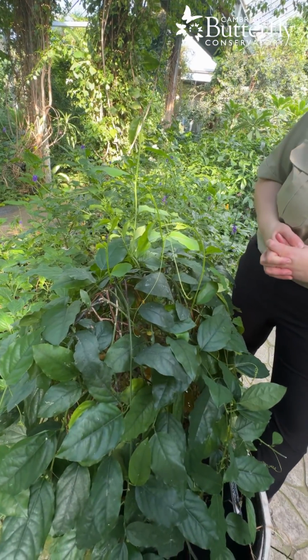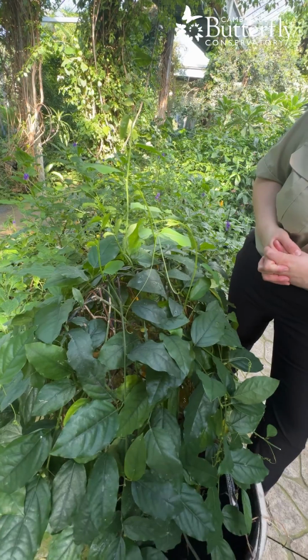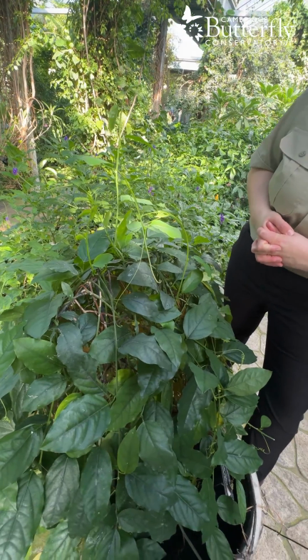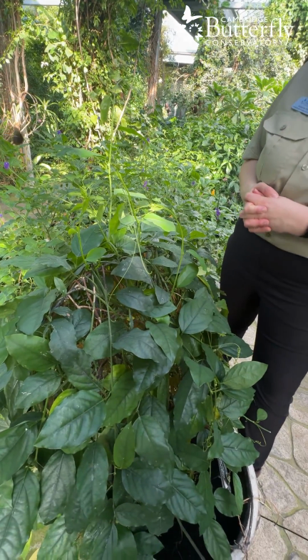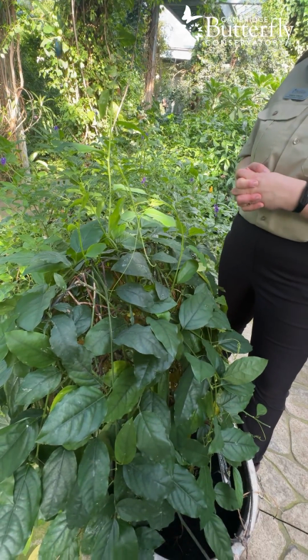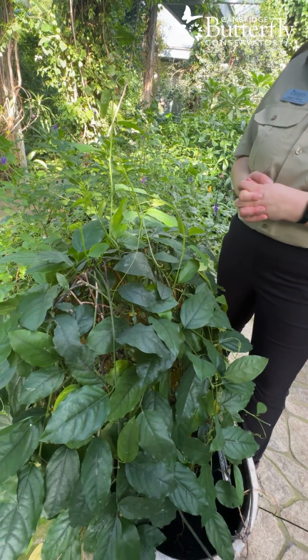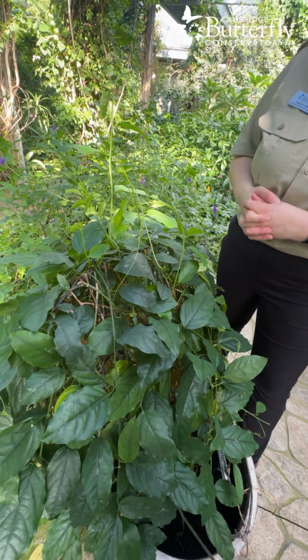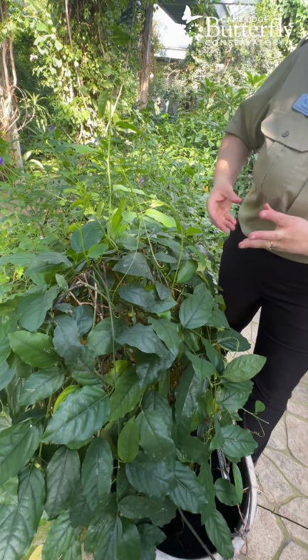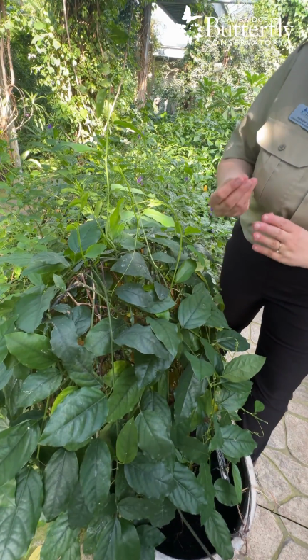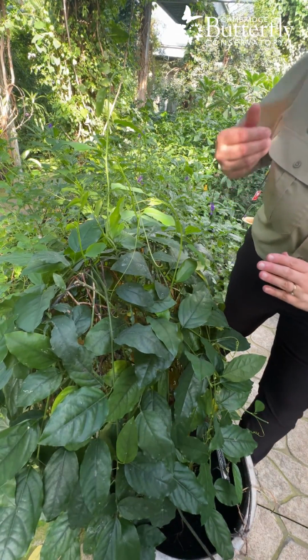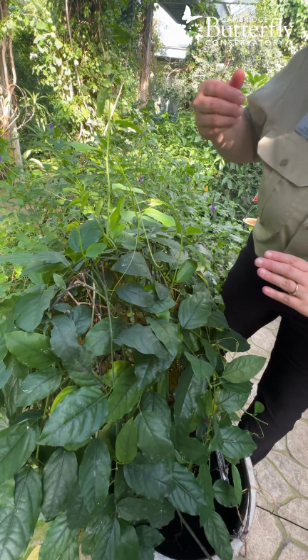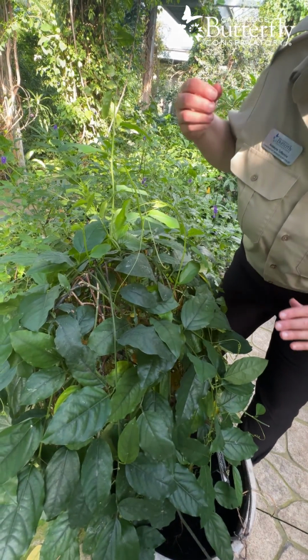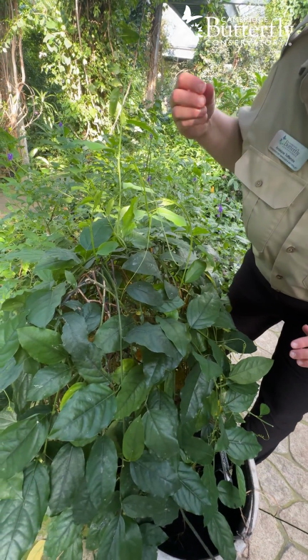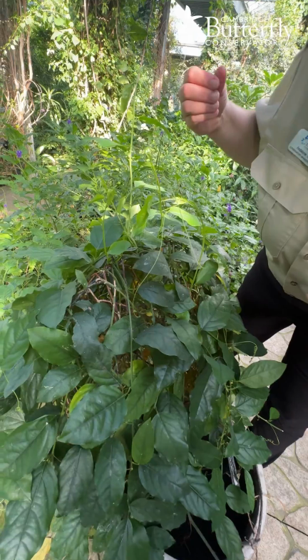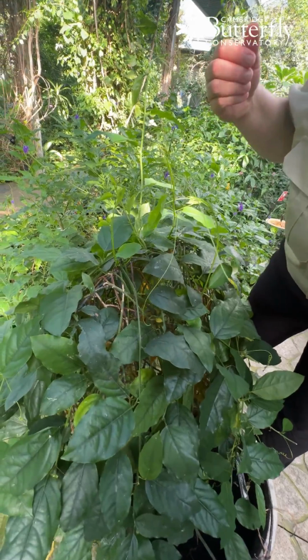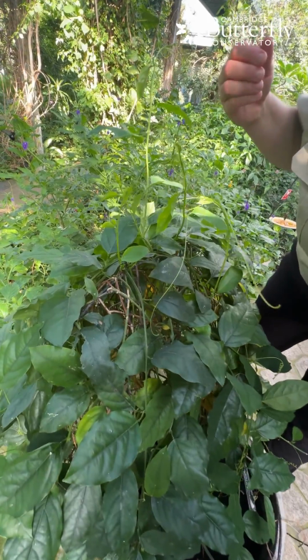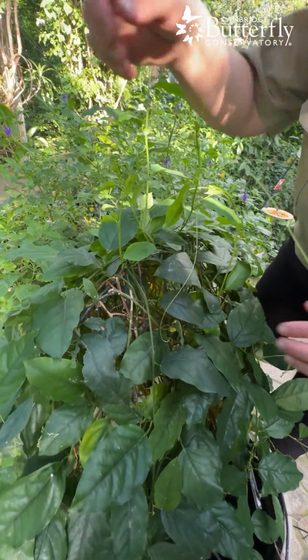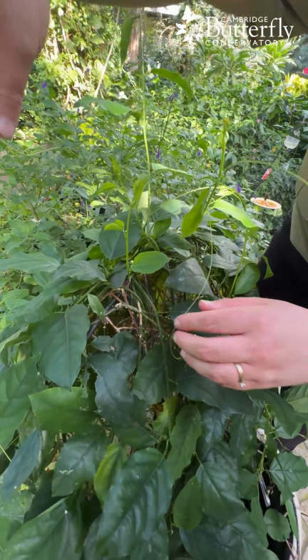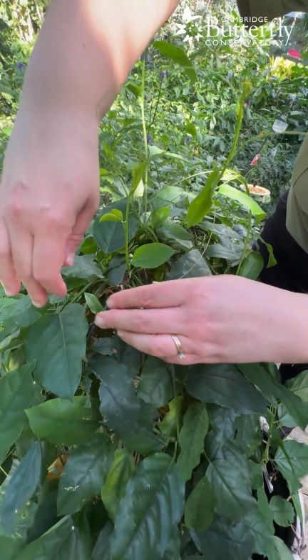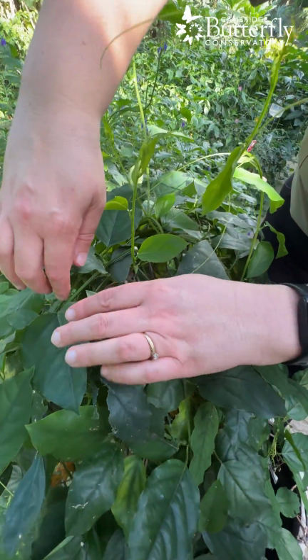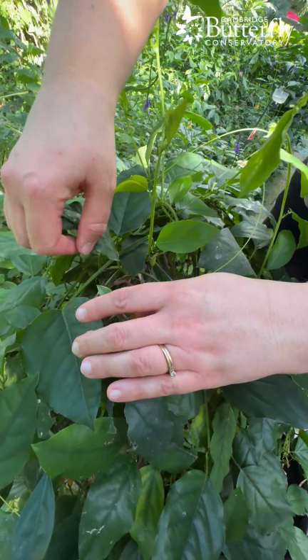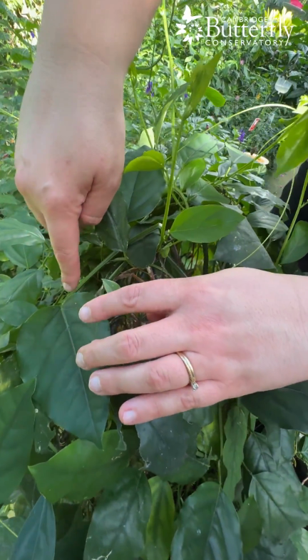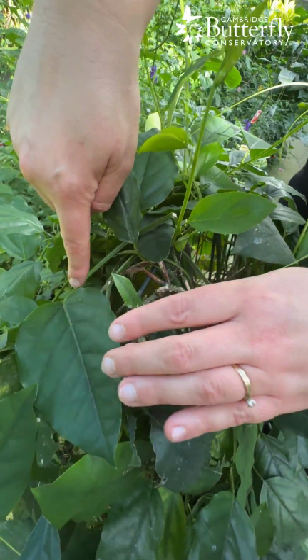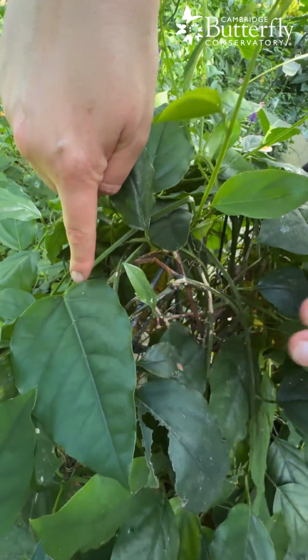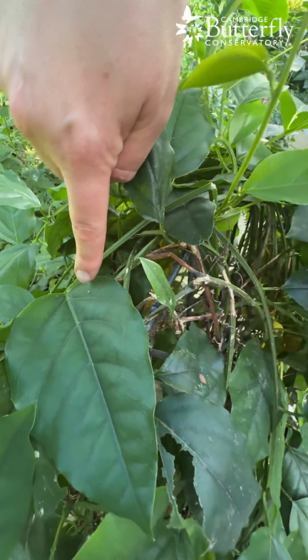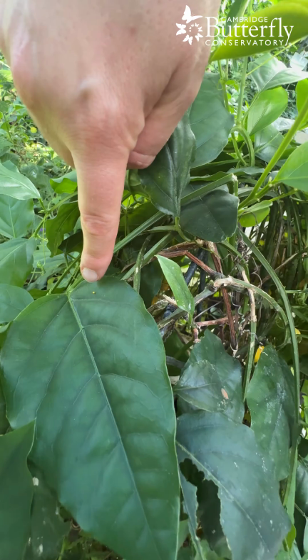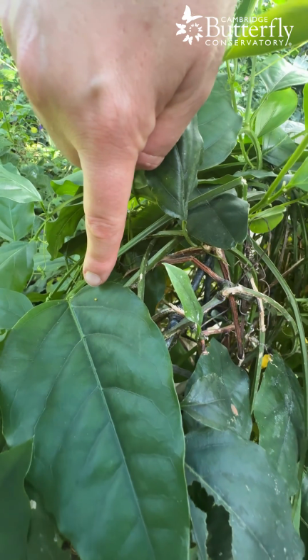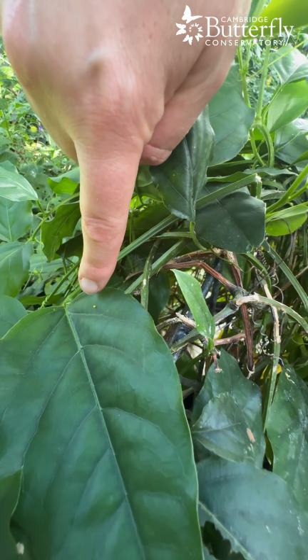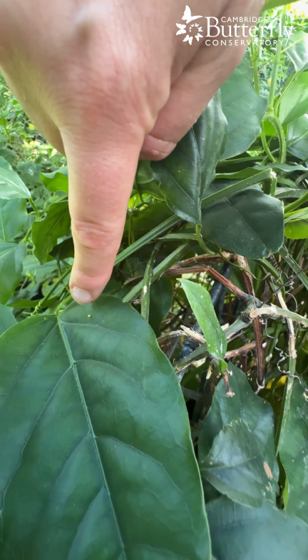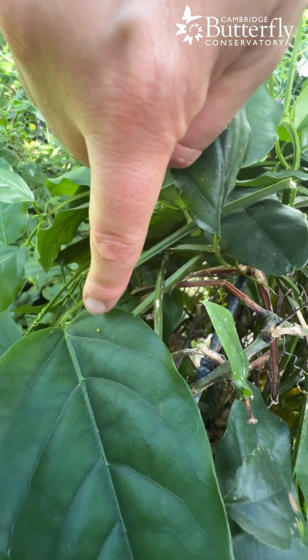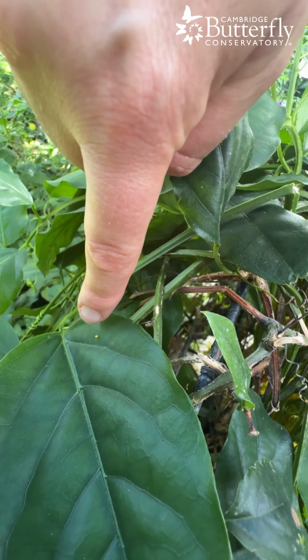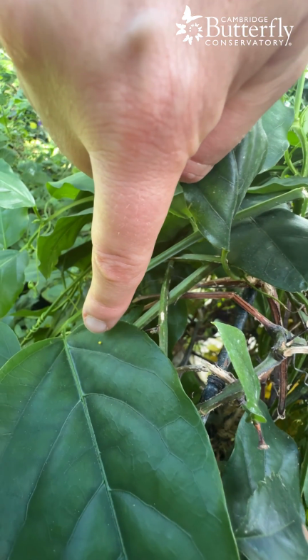a few females have been landing on it, curling their abdomen up around and gluing a tiny yellow egg to a leaf. There is one right here — you can see how small it is. All types of butterfly eggs